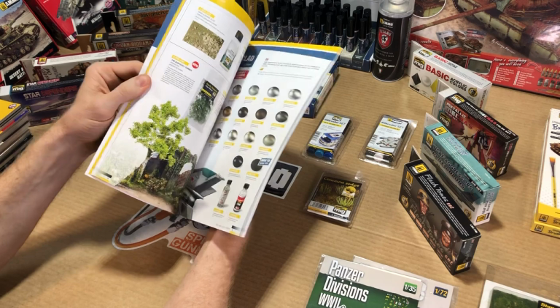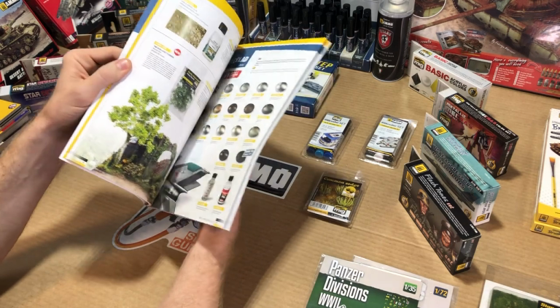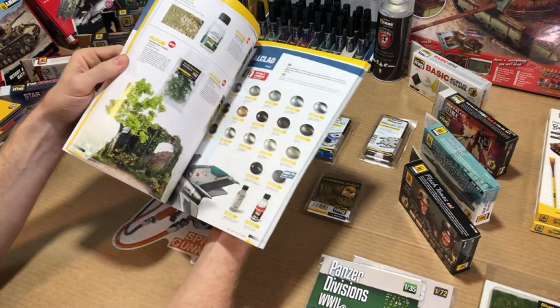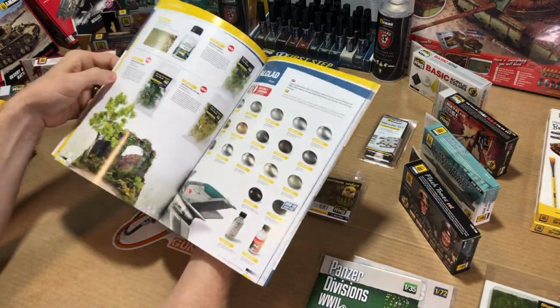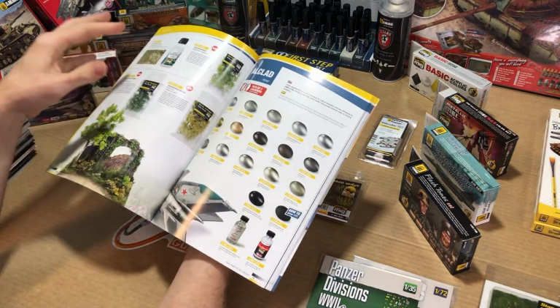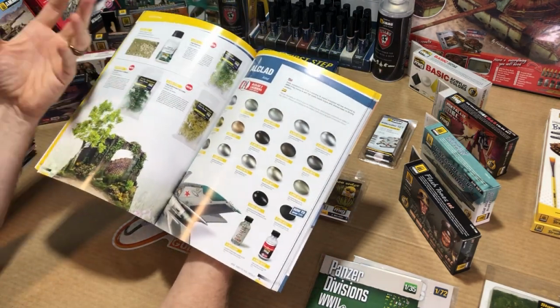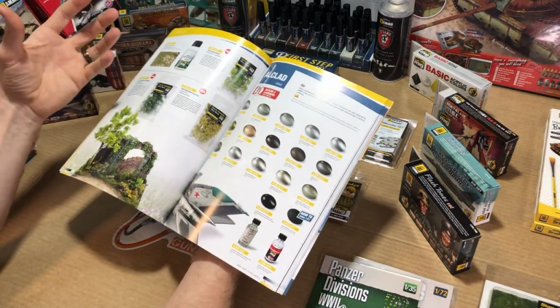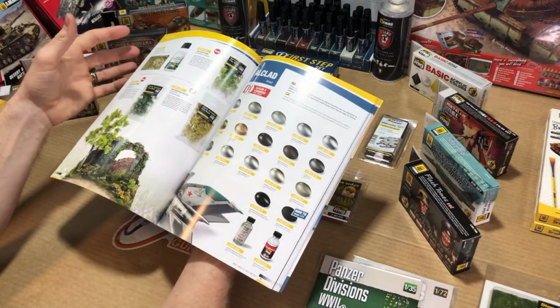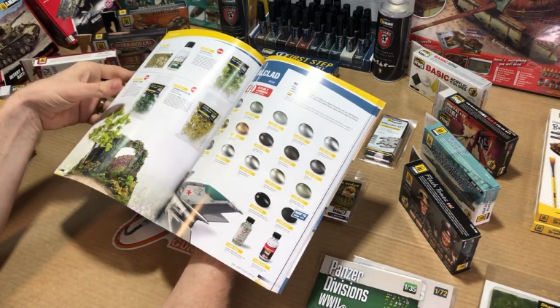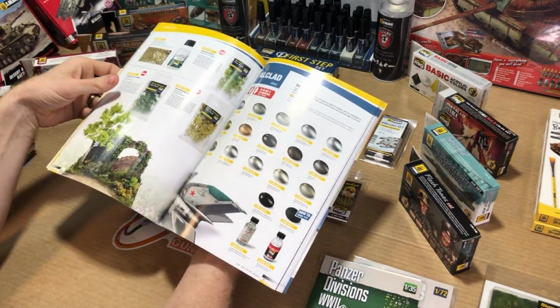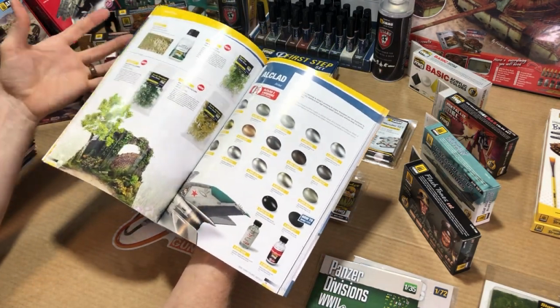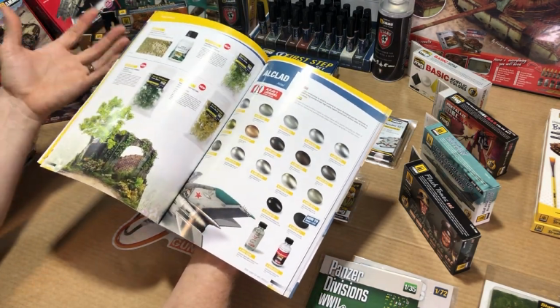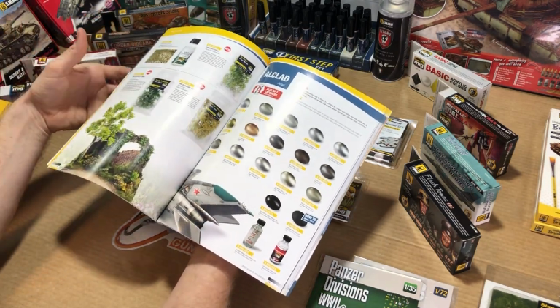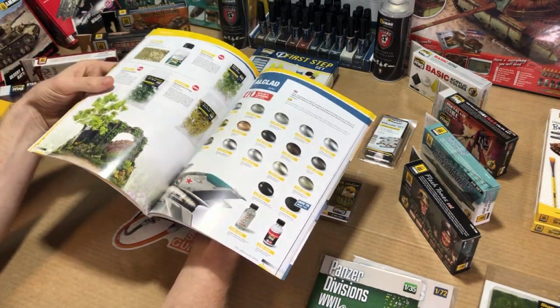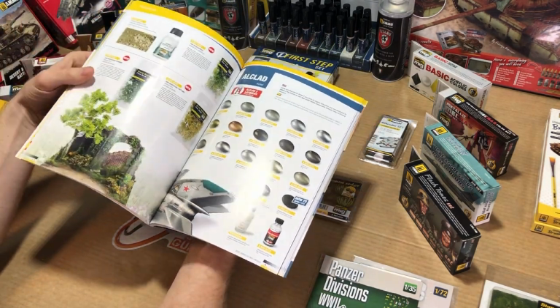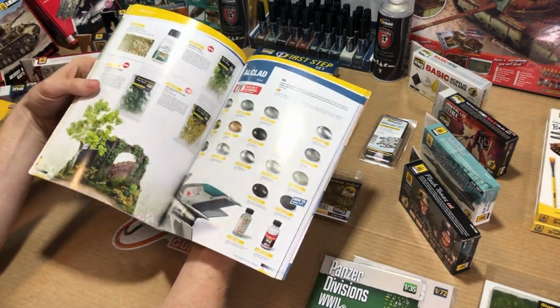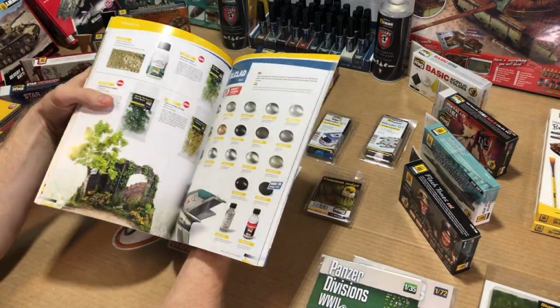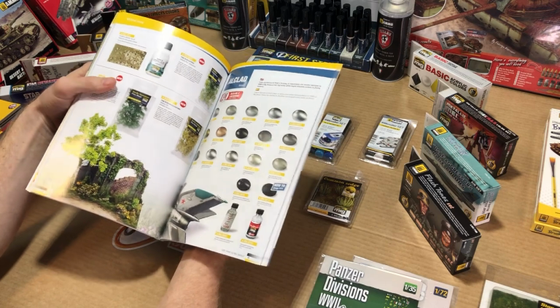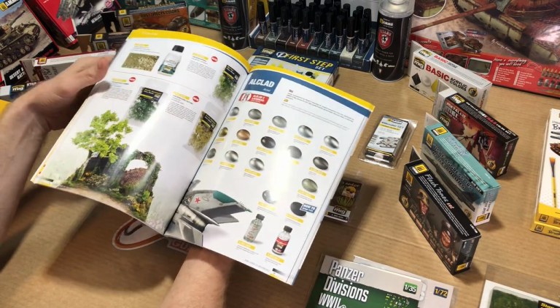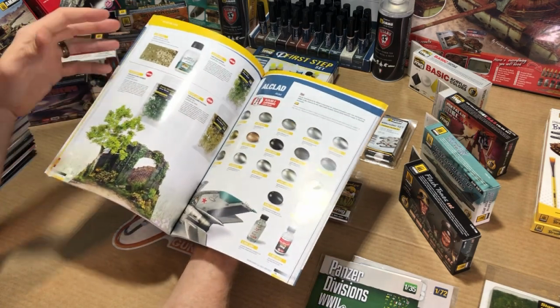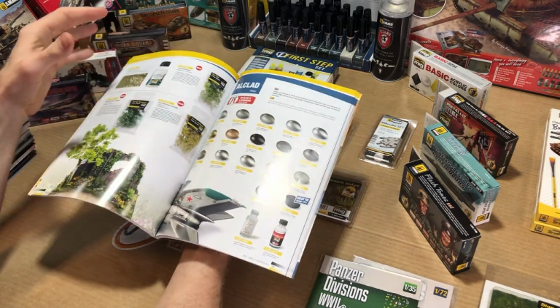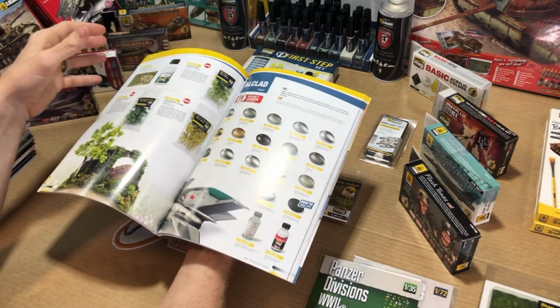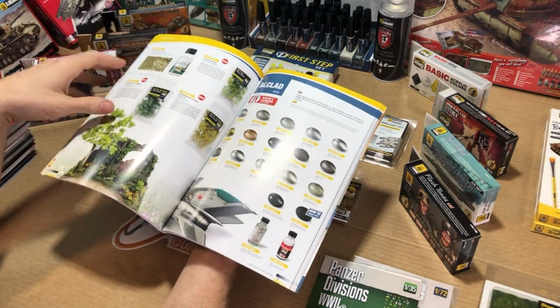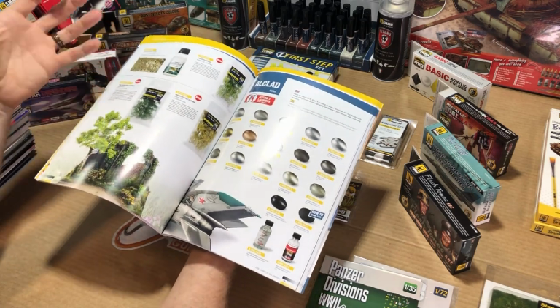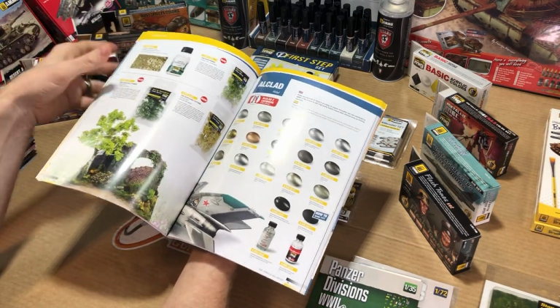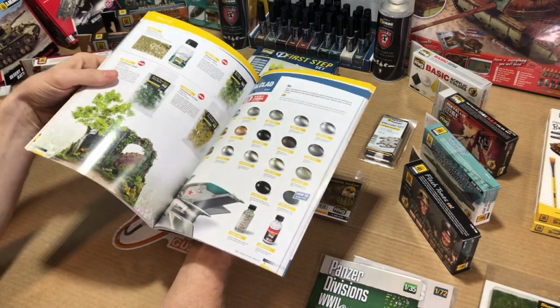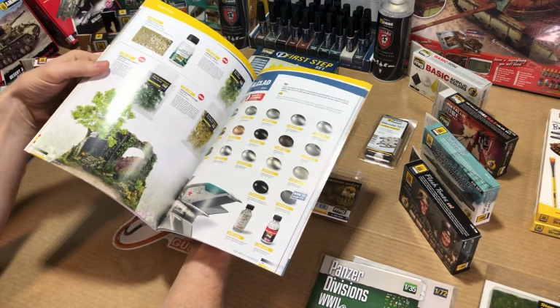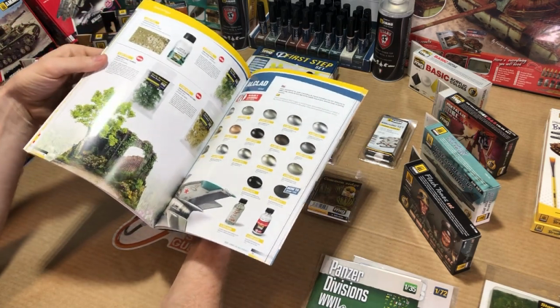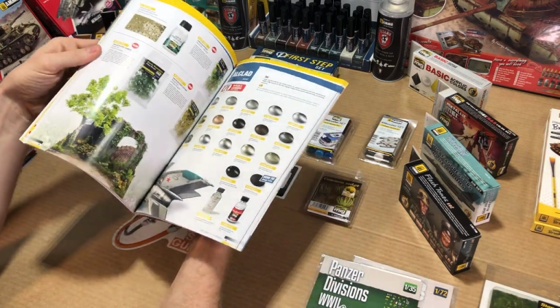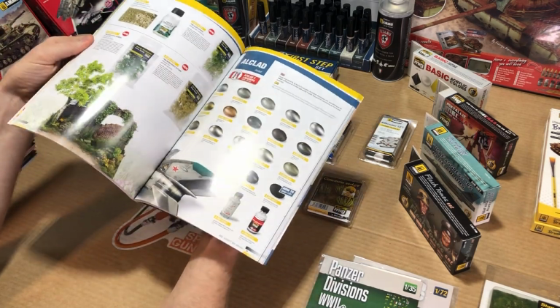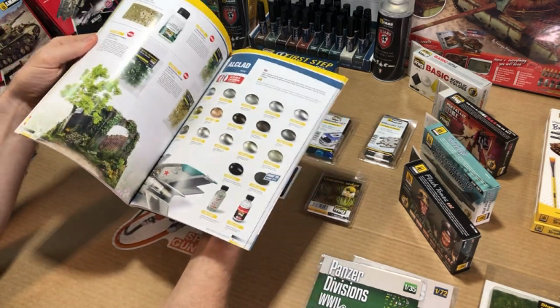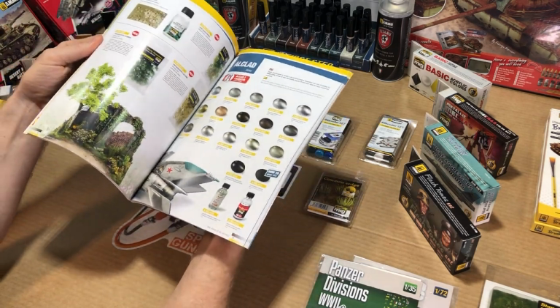These books not only show you how to use the paints, but they also explain proper use of the products, how to use an airbrush, applying metallic effects, and even some weathering.